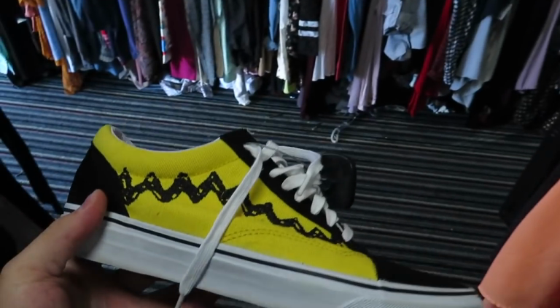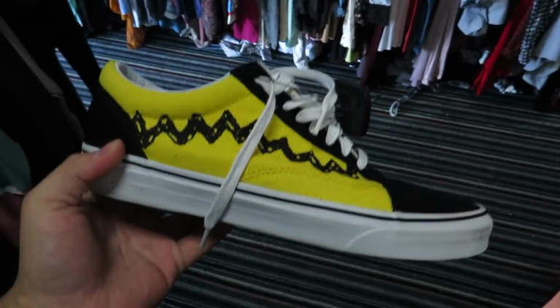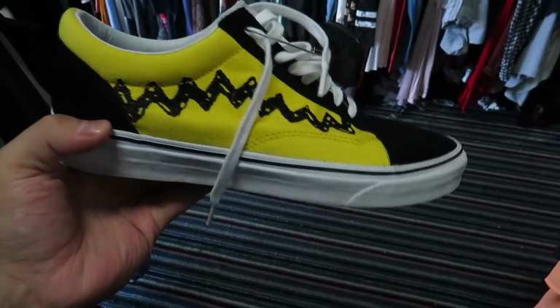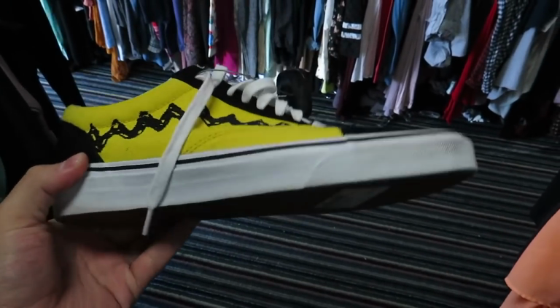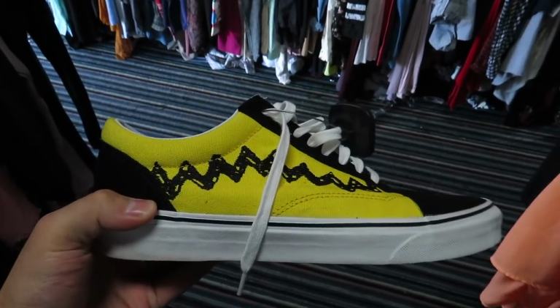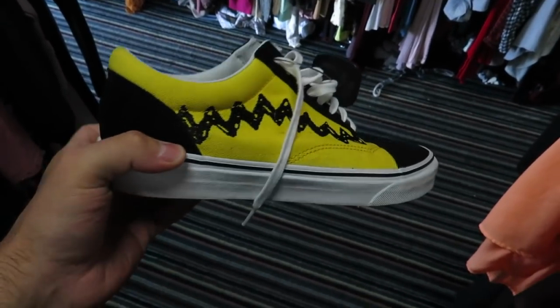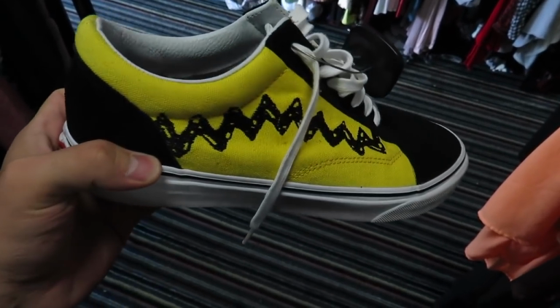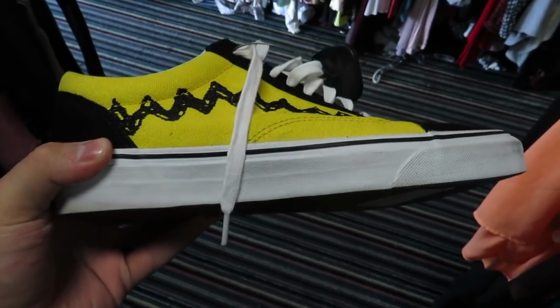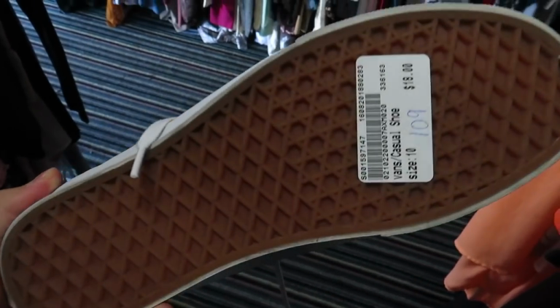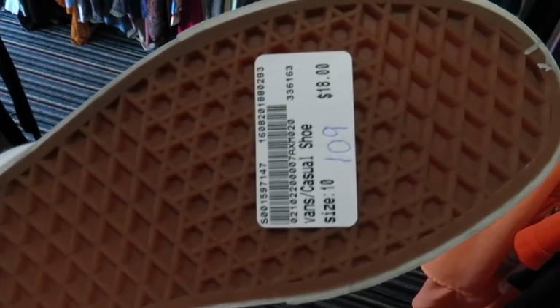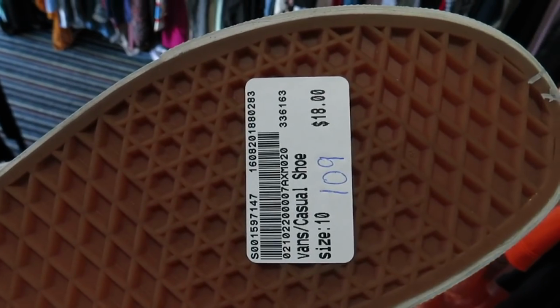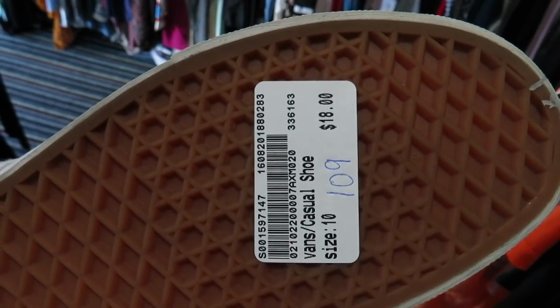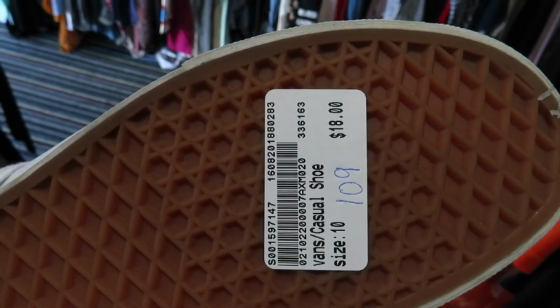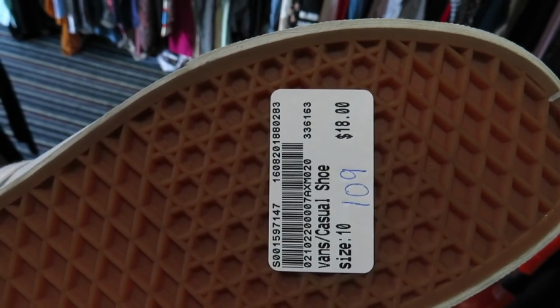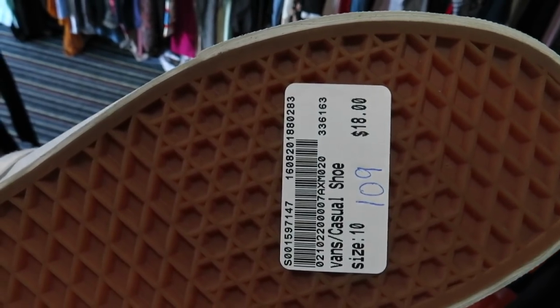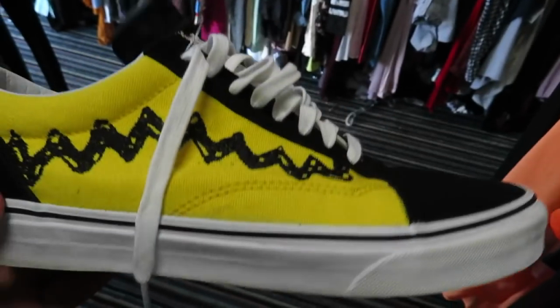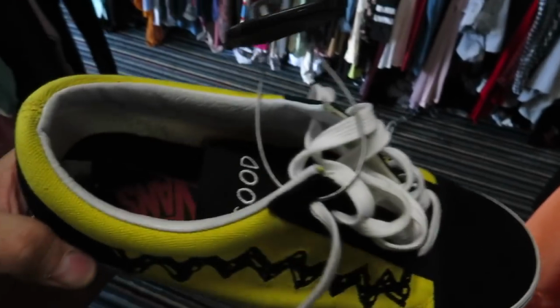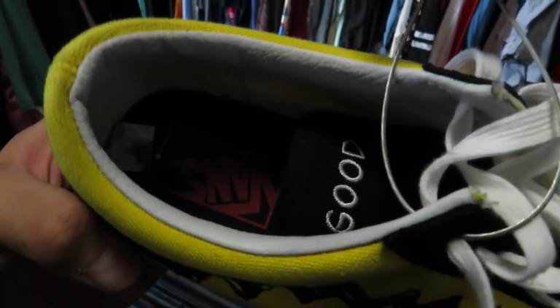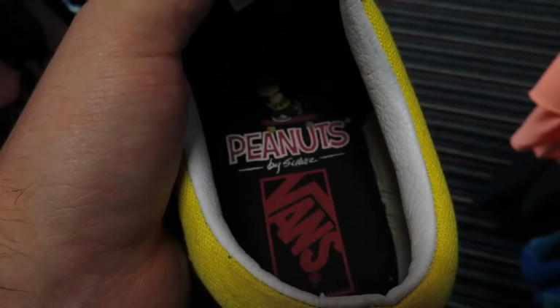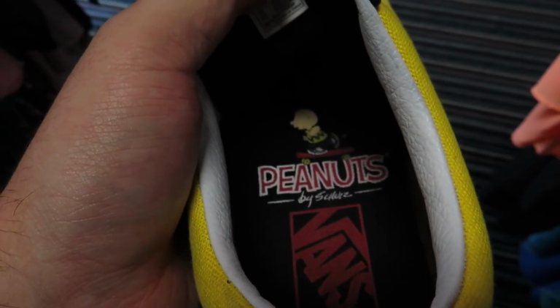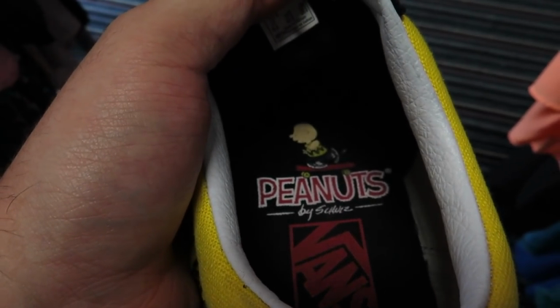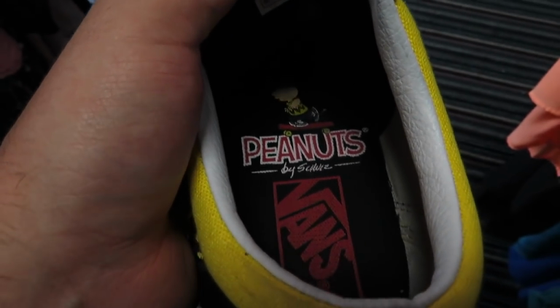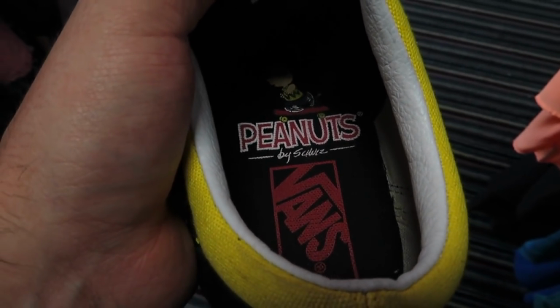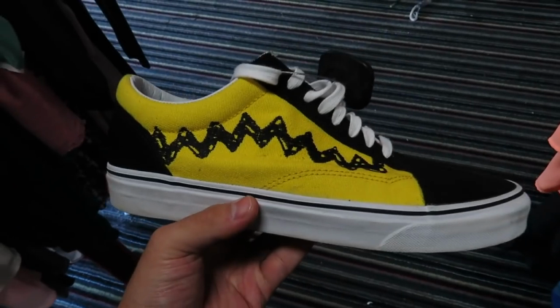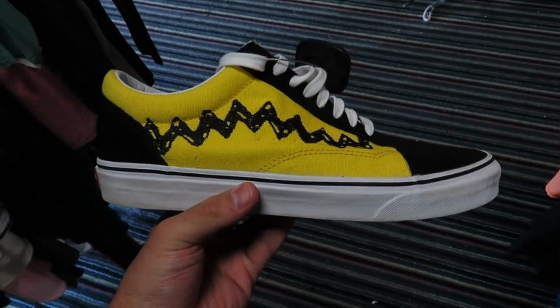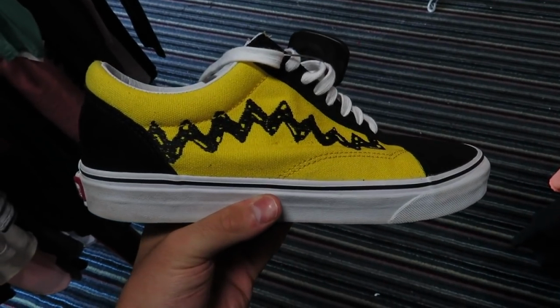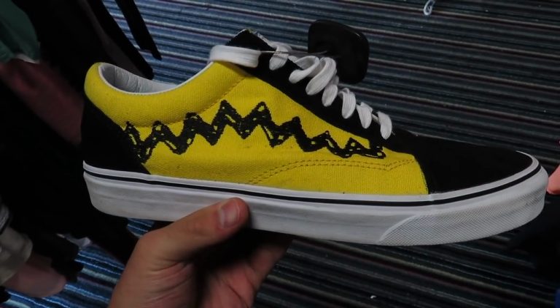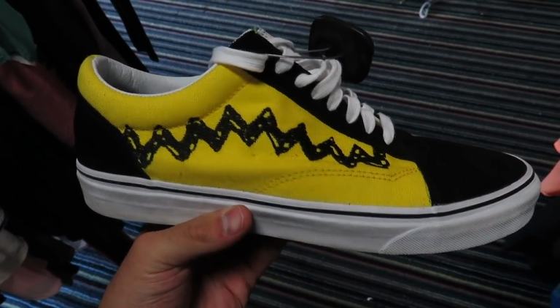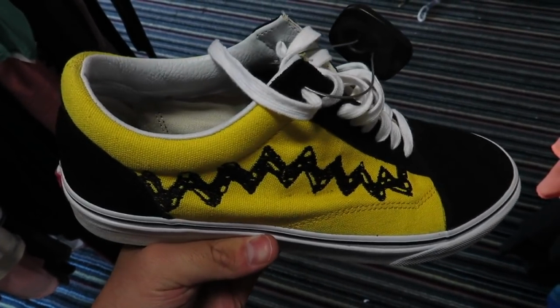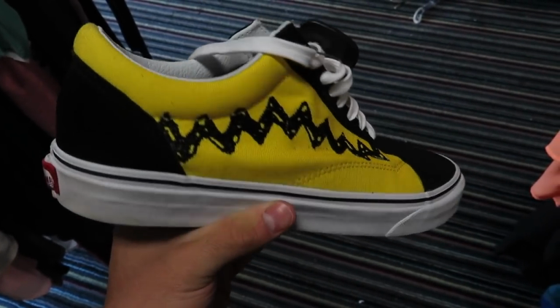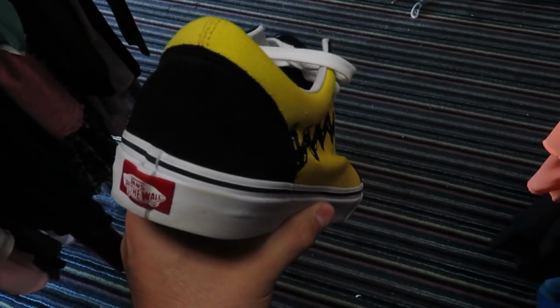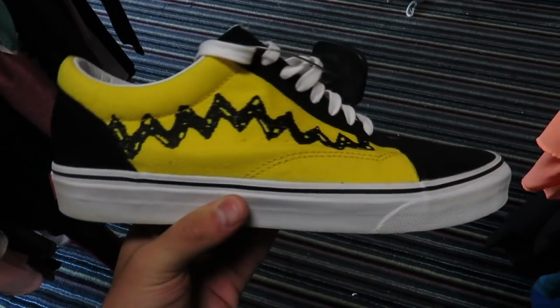Pulling up to Play-doh's Closet. I think this is going to be my second pair of Vans — for $18, in my size, size 10. It's the Peanuts Vans and I've always liked these, so it's cool to find them in my size for $18.